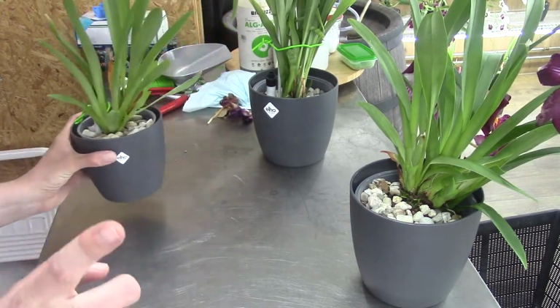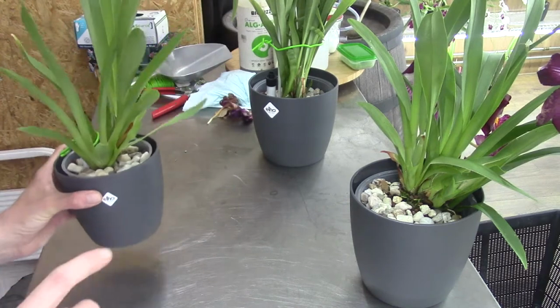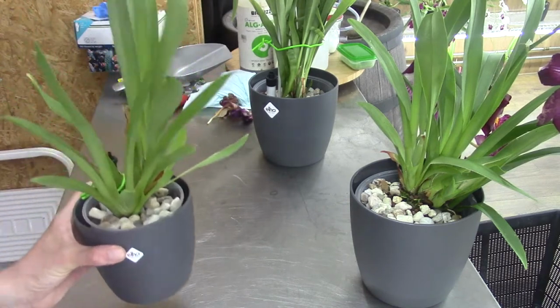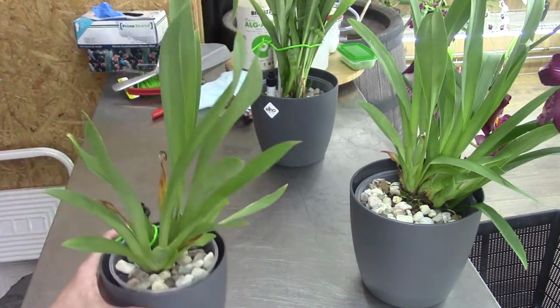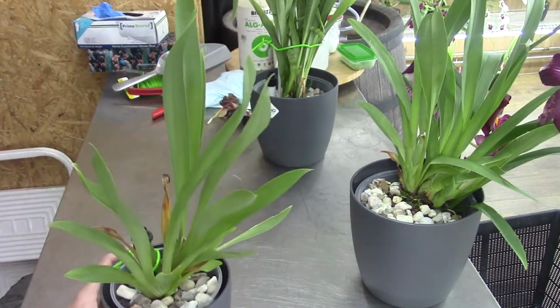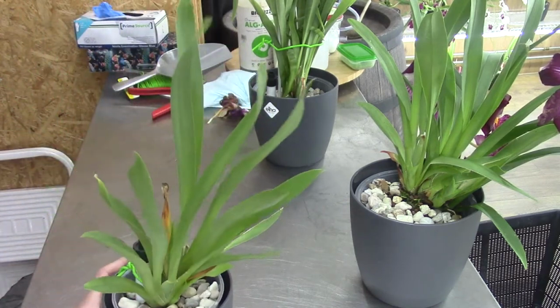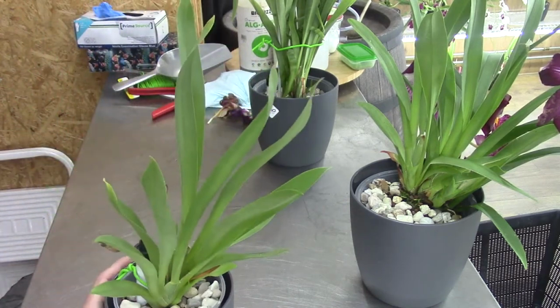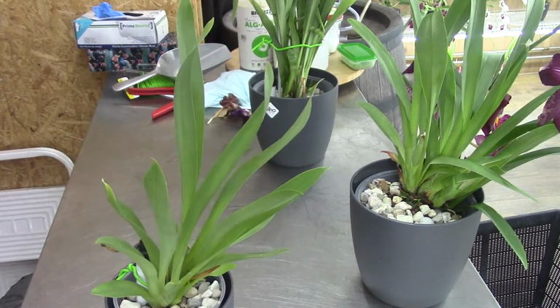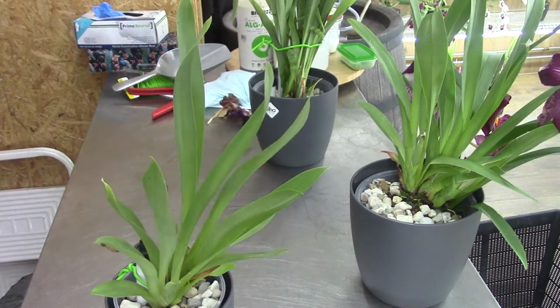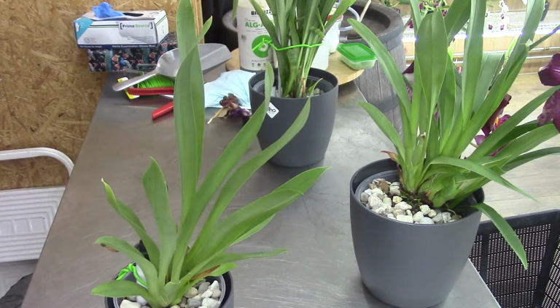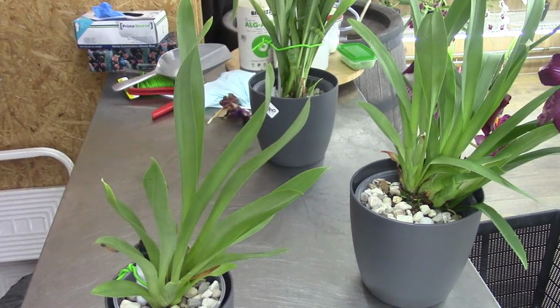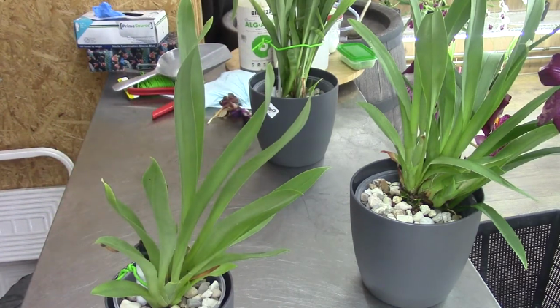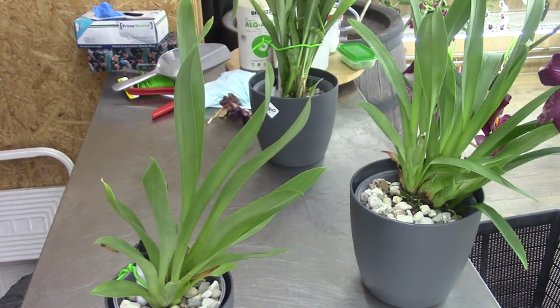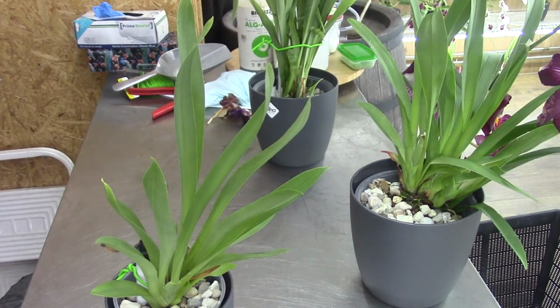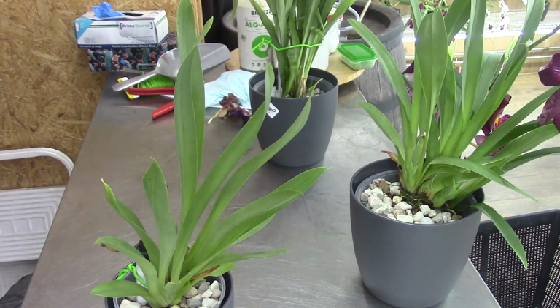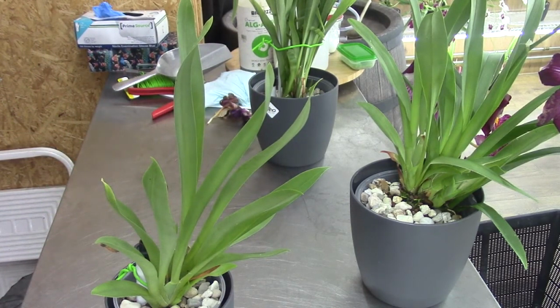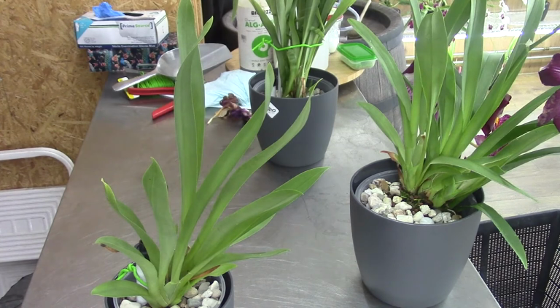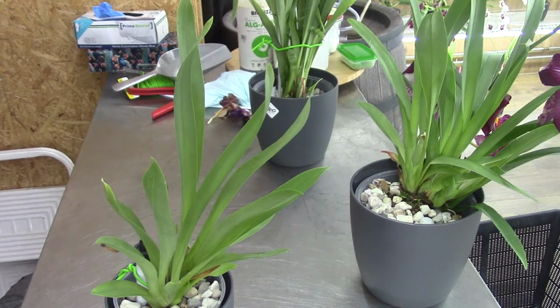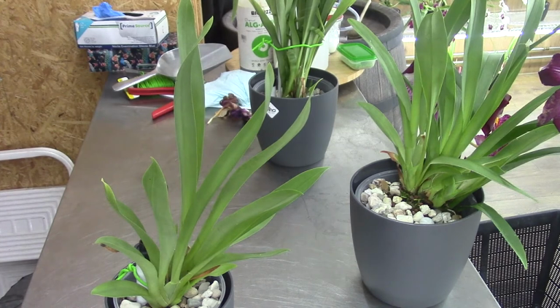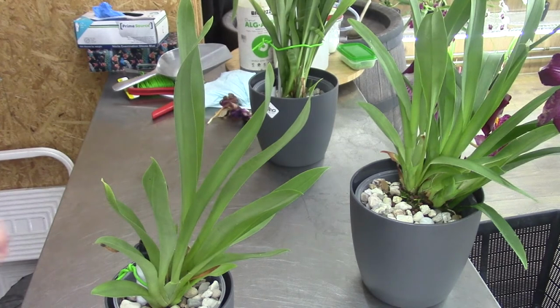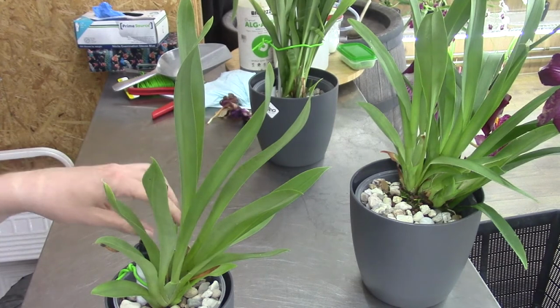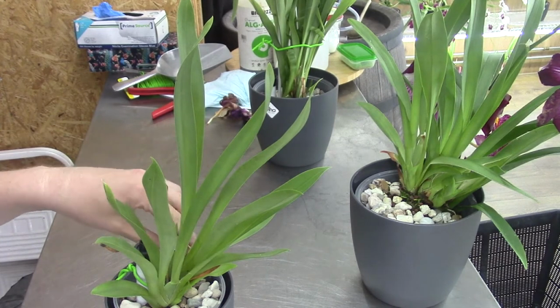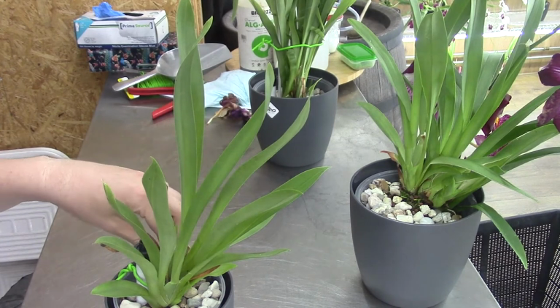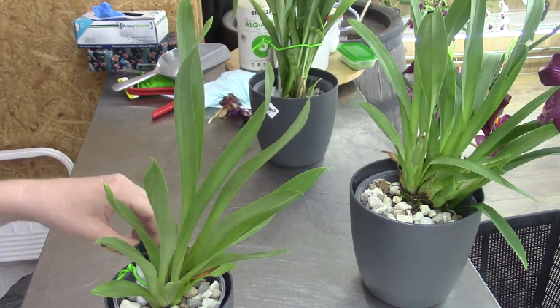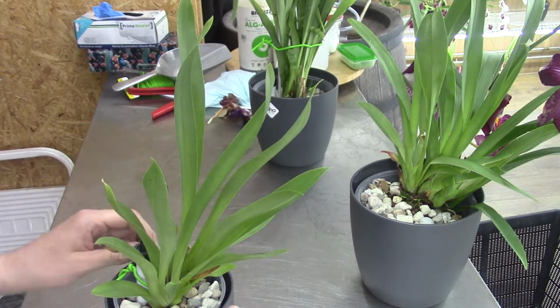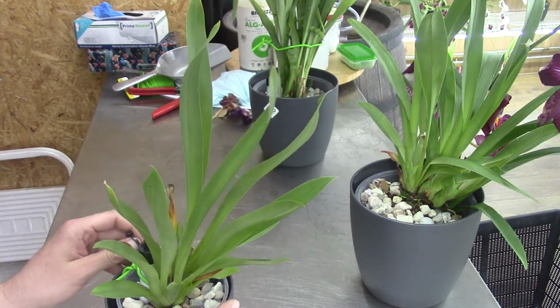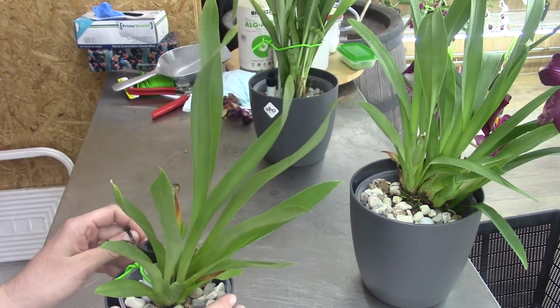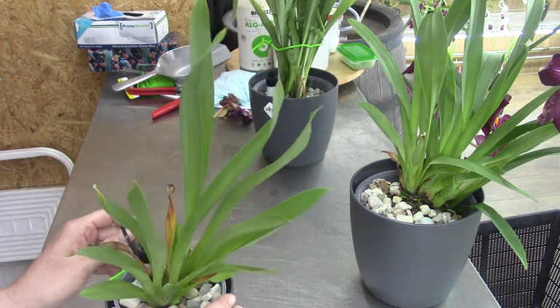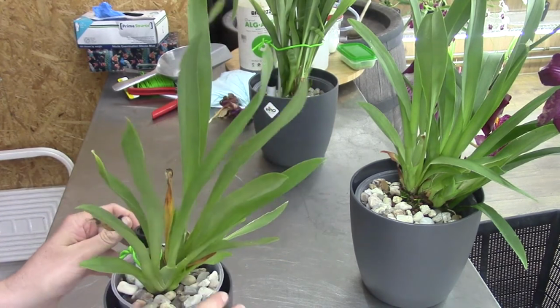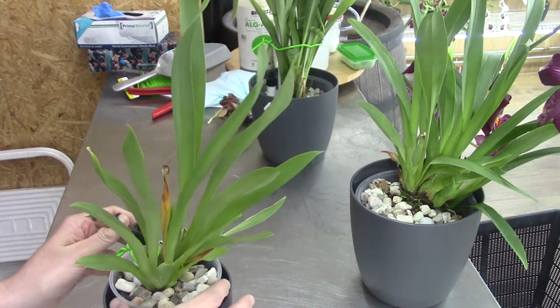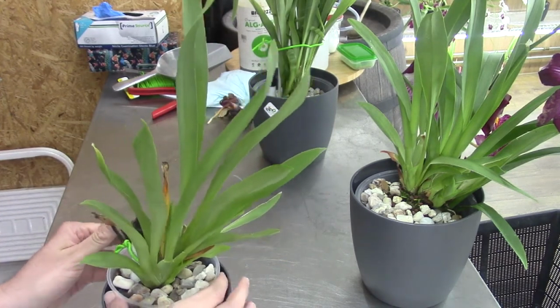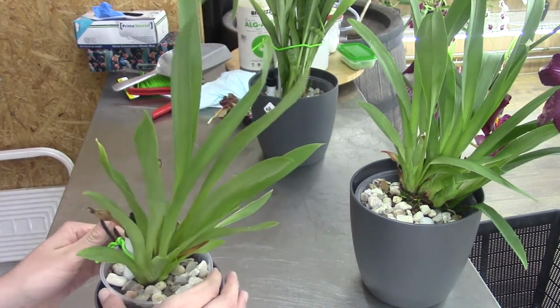That means that this seller and the orchid grower did do a wonderful job - I must admit. Okay, second one.